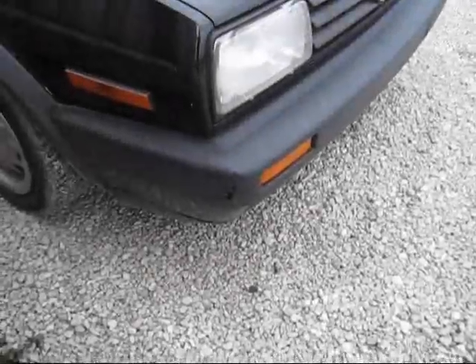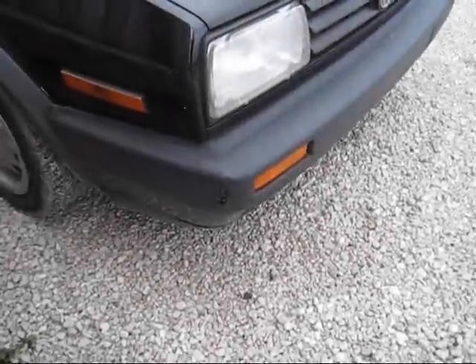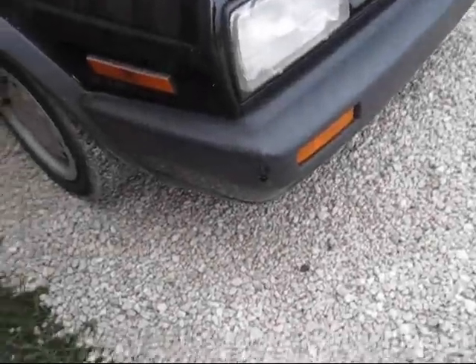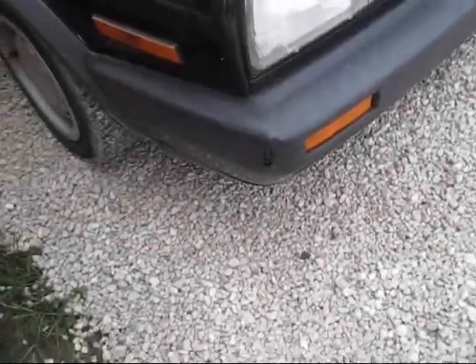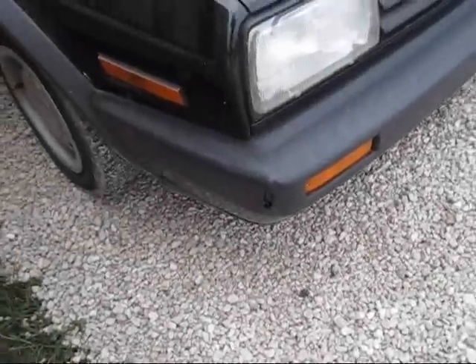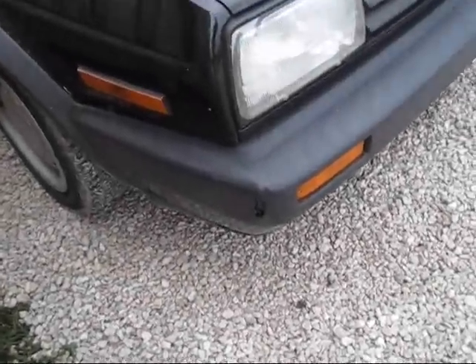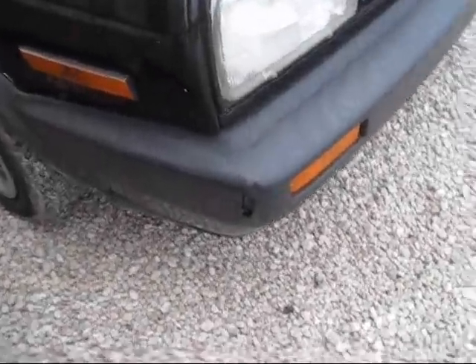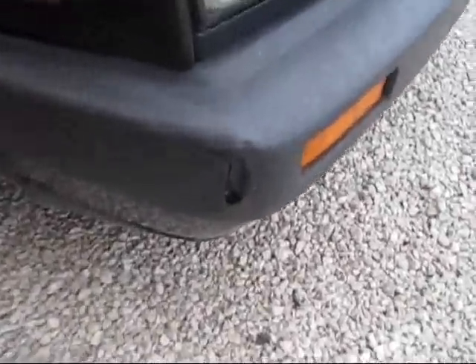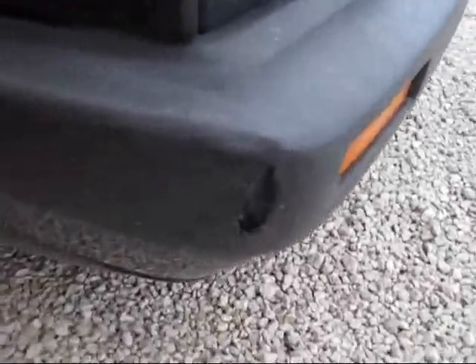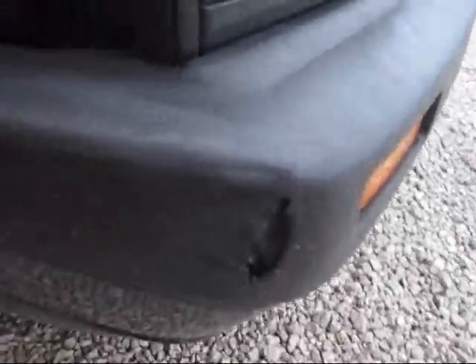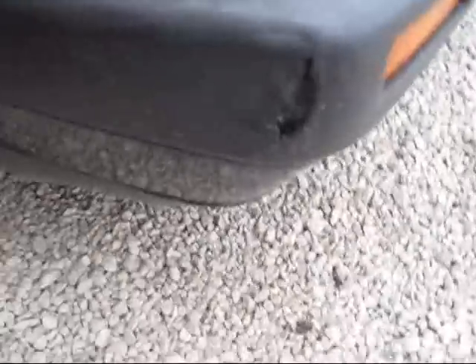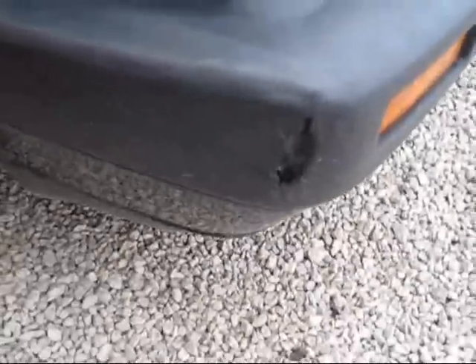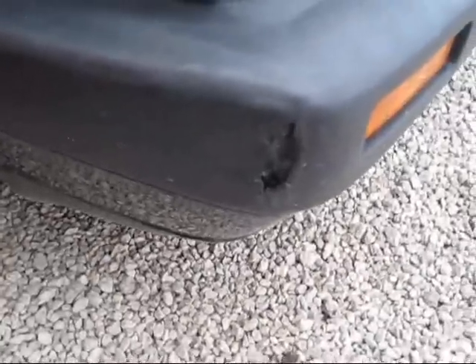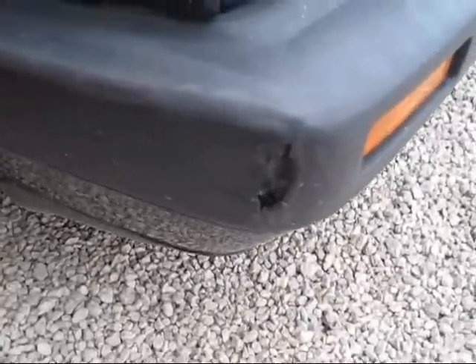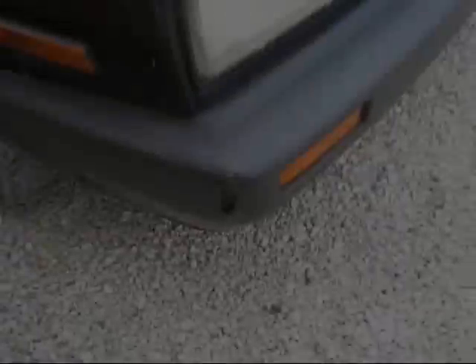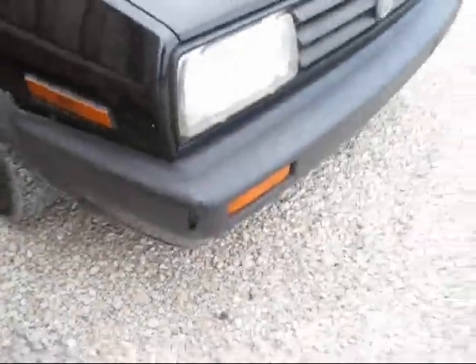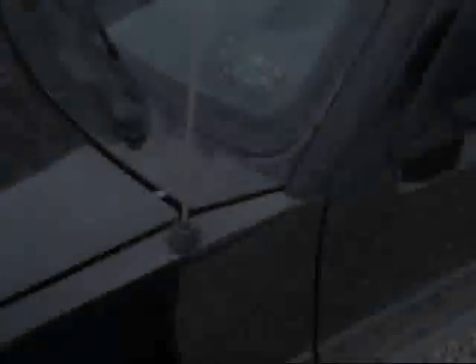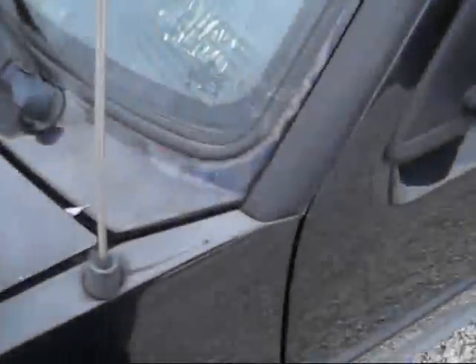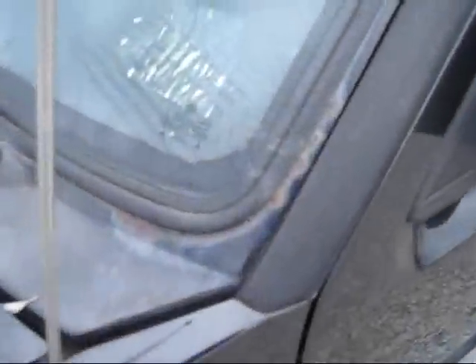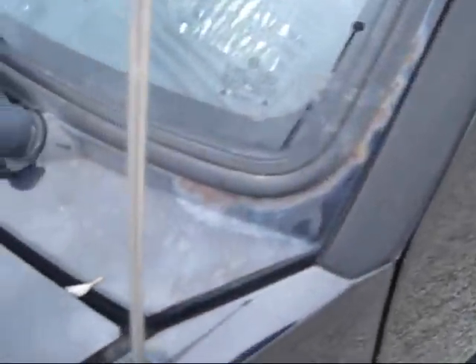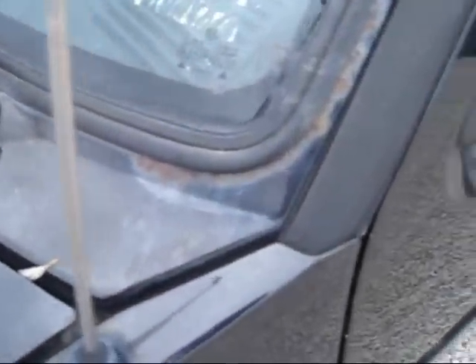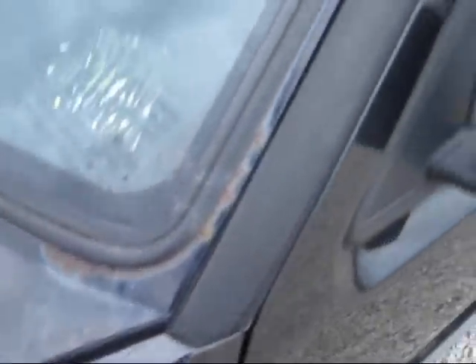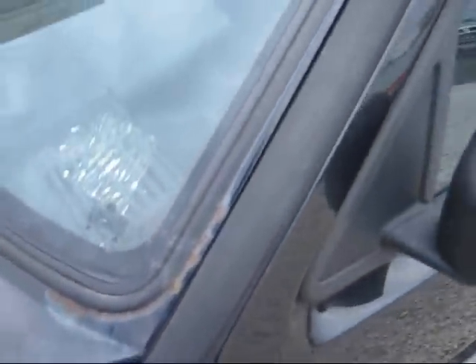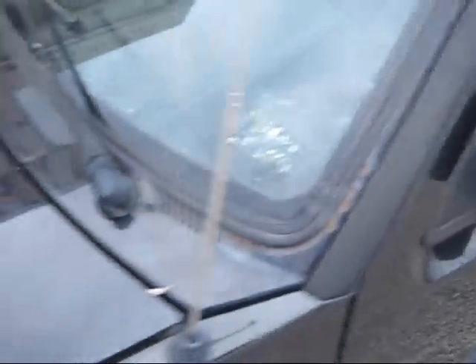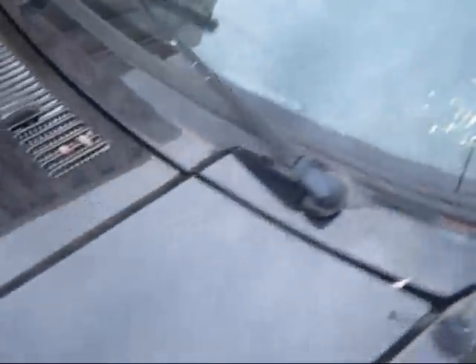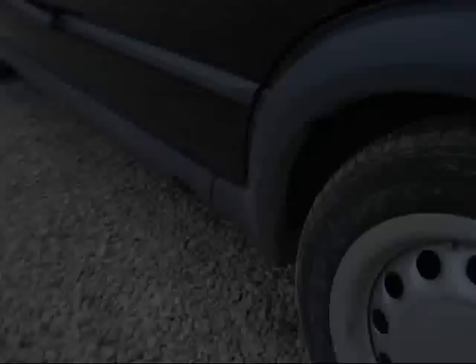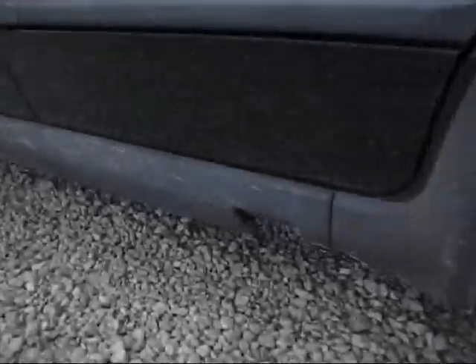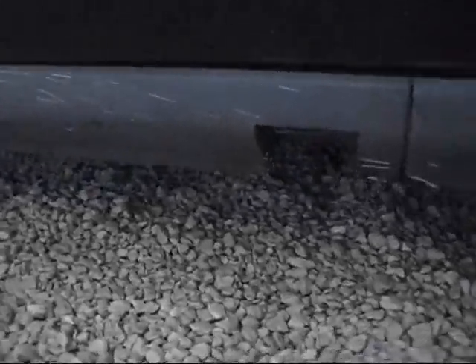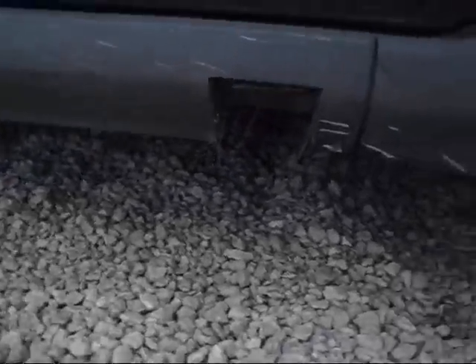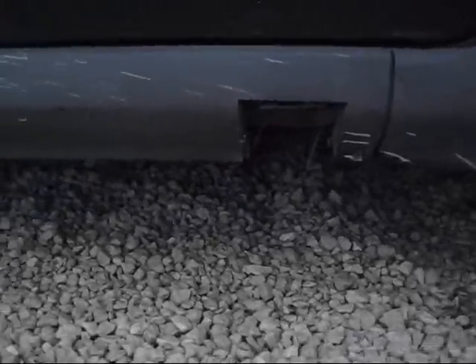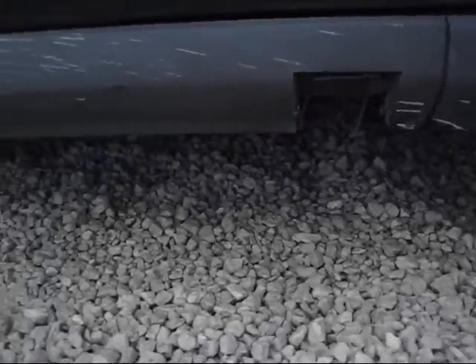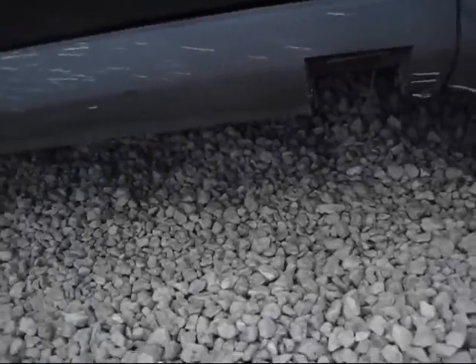I wanted to point out some imperfections — there's one on the bumper right there, and there's a little bit occurring around the windshield. This trim piece is missing on the car.